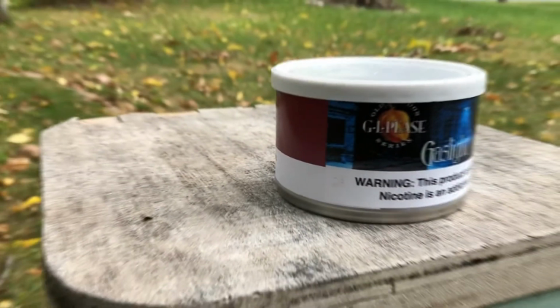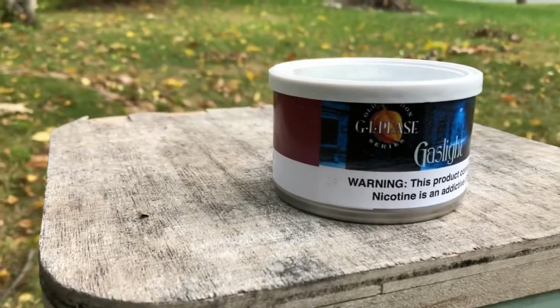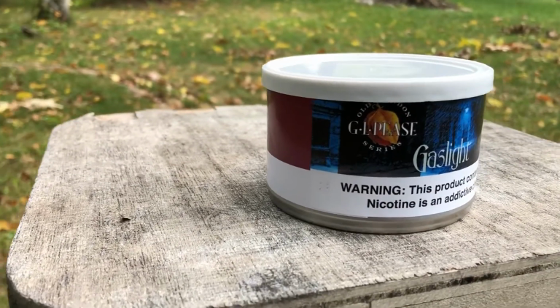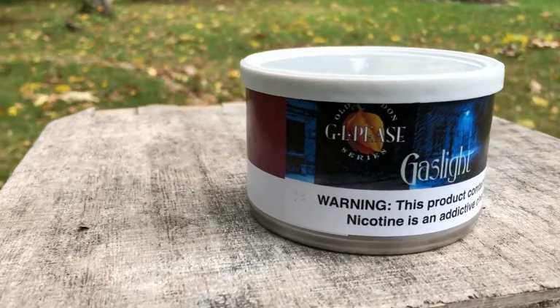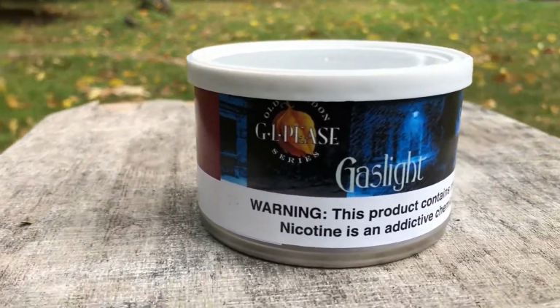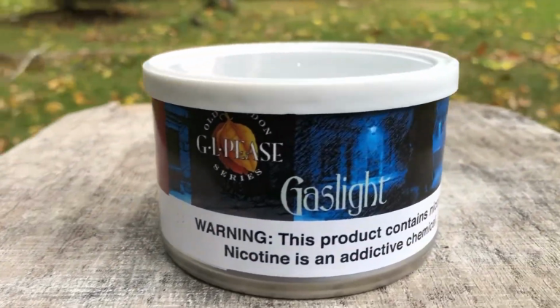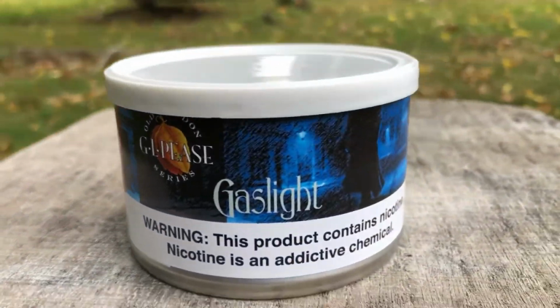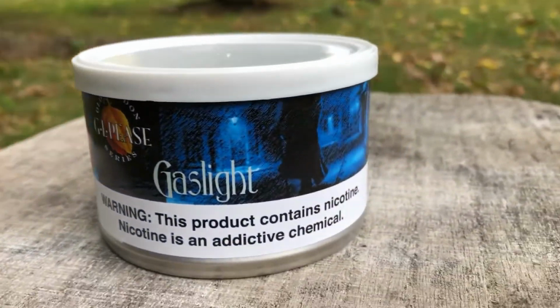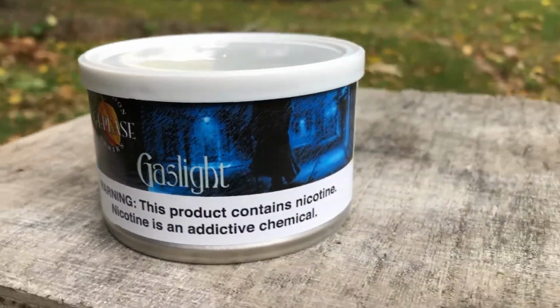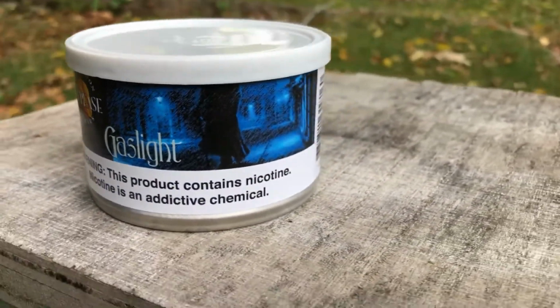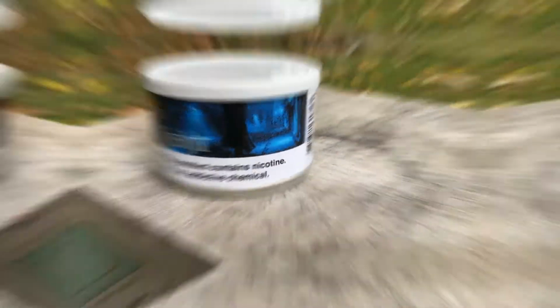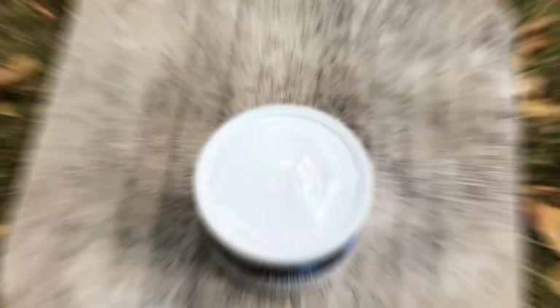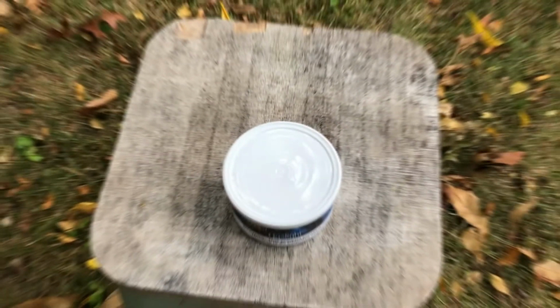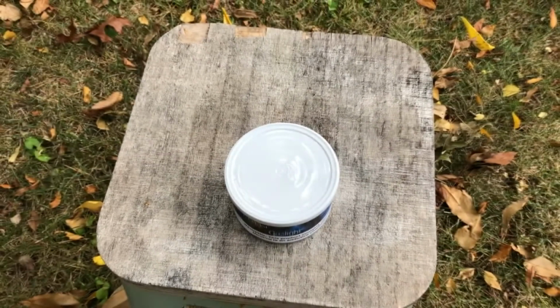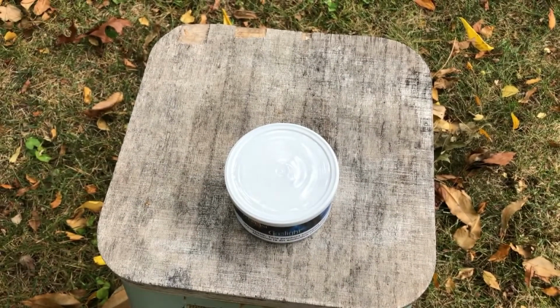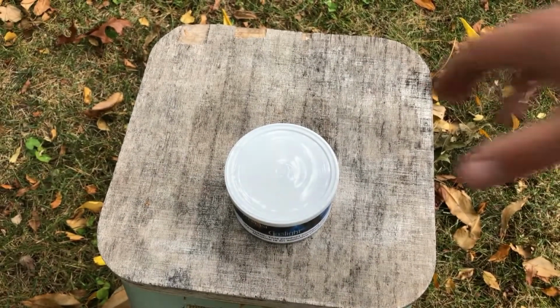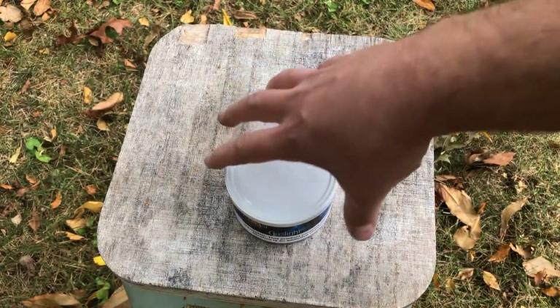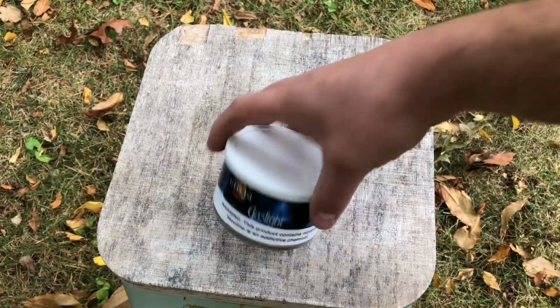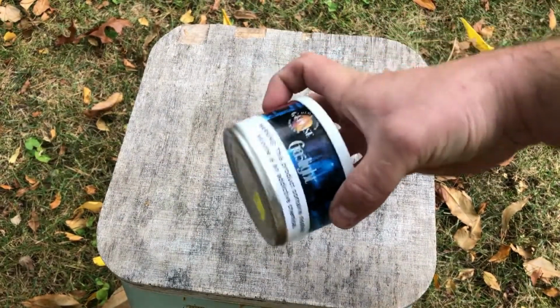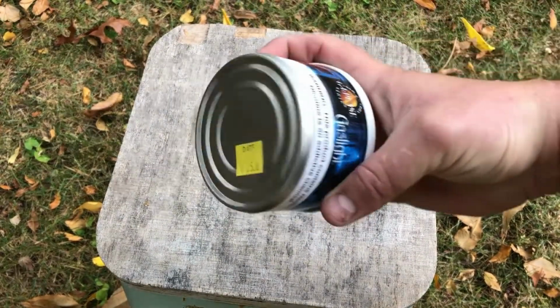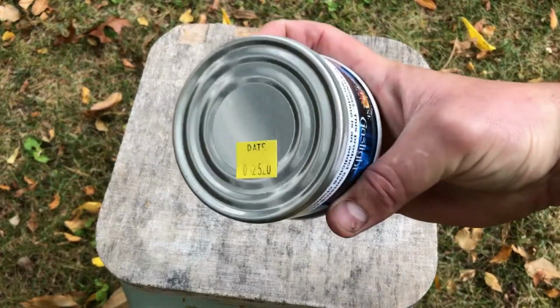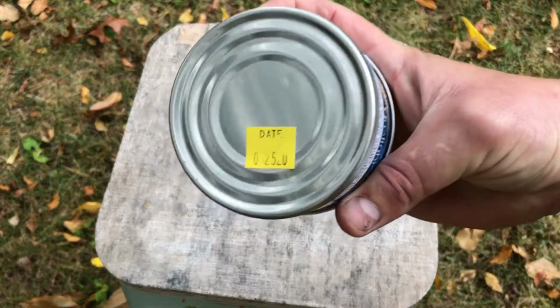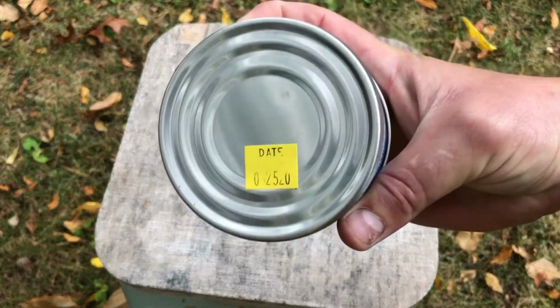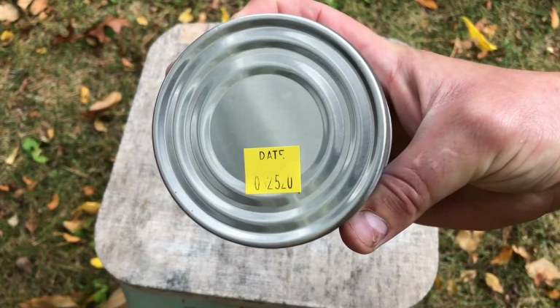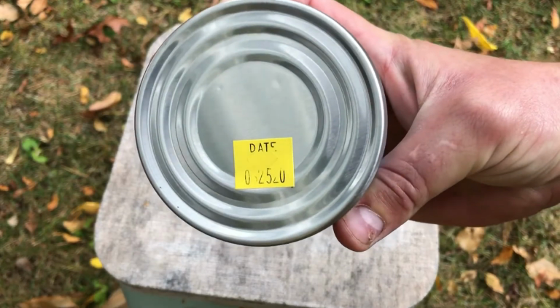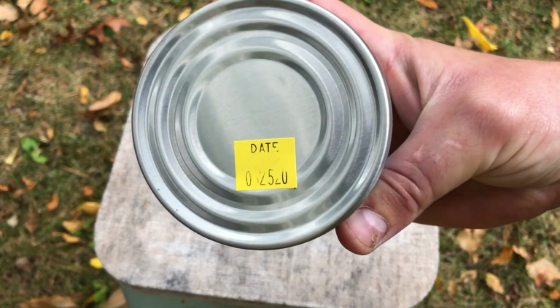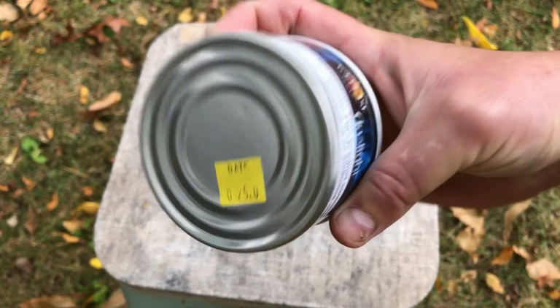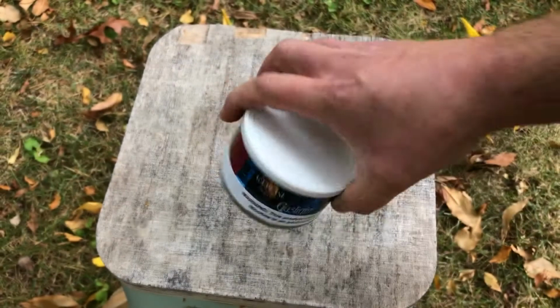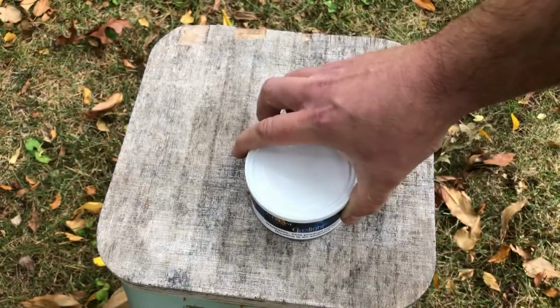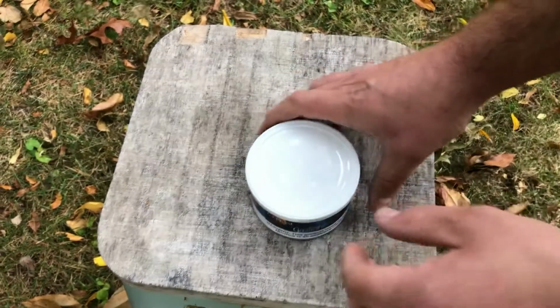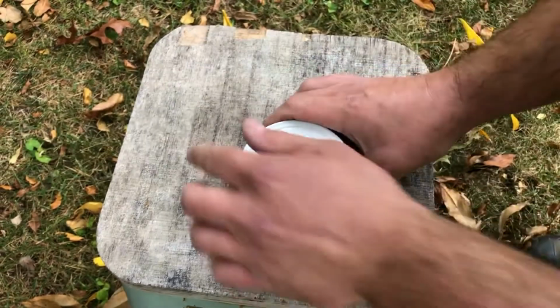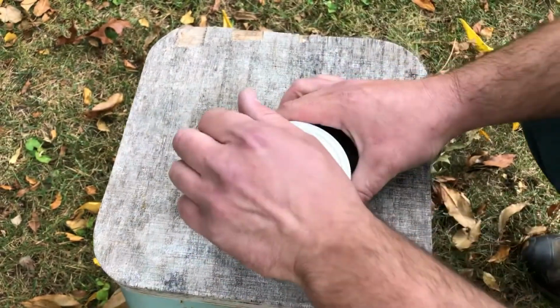Got another super quick tobacco review for you, going over an English blend from GLP's called Gaslight. It is an English blend of Latakia, Oriental Turkish, and Virginia tobaccos.